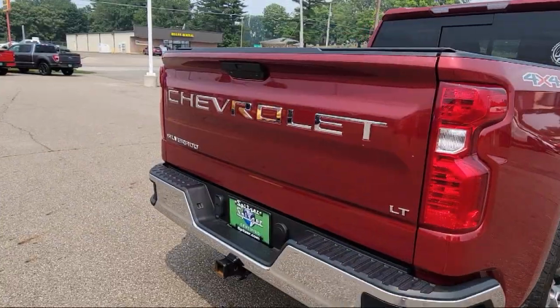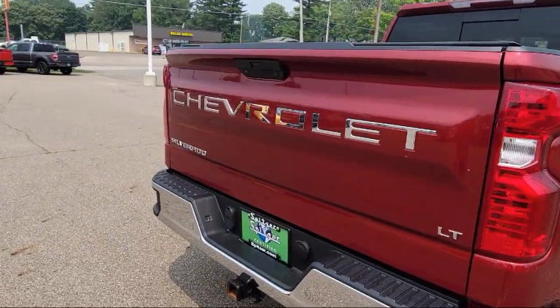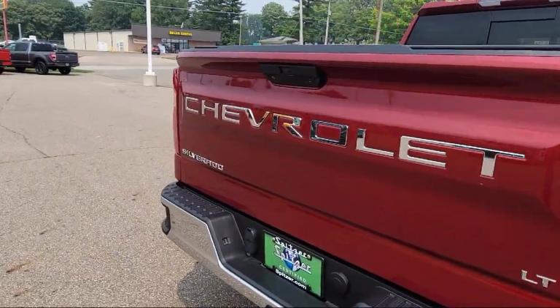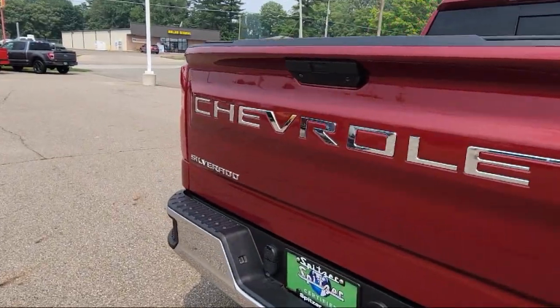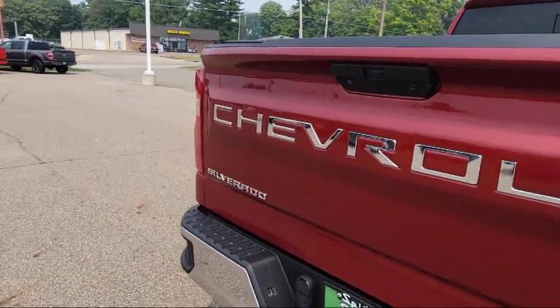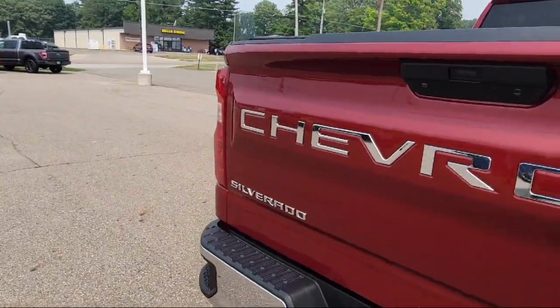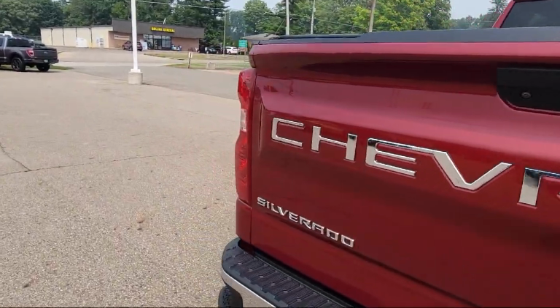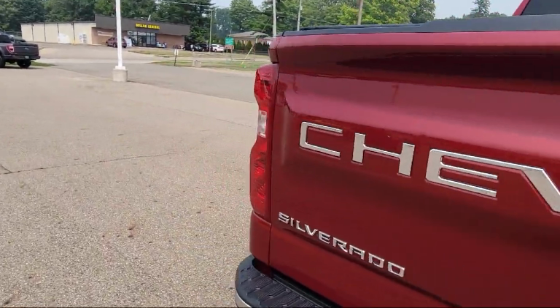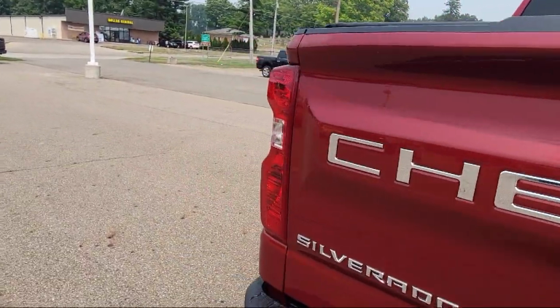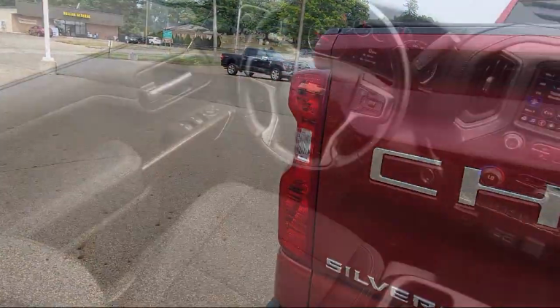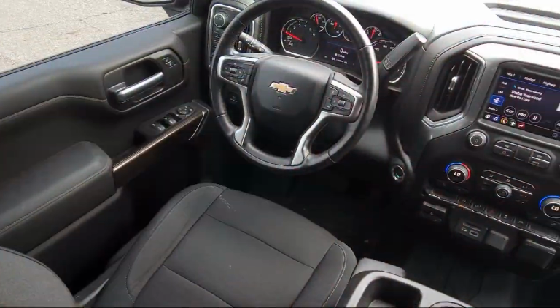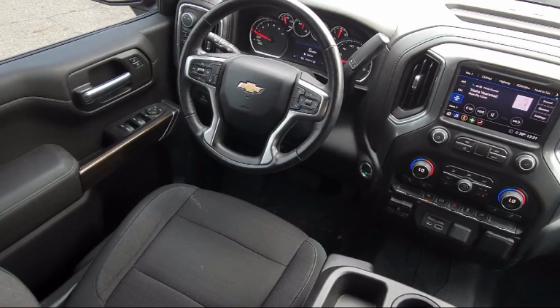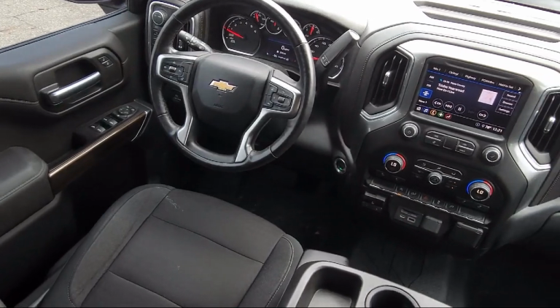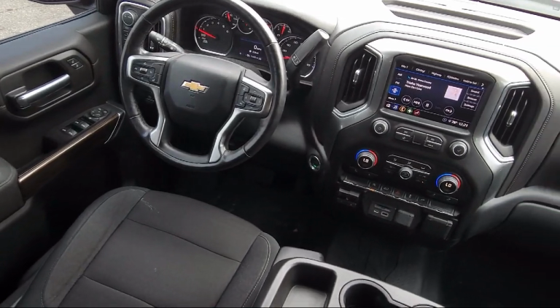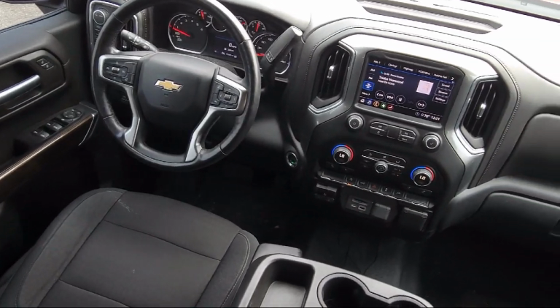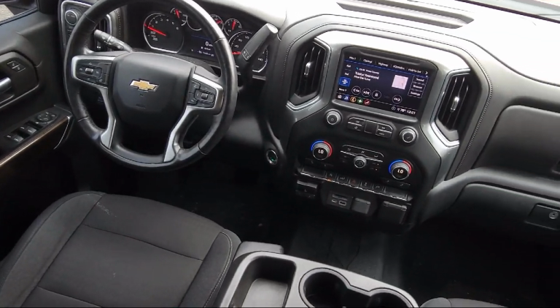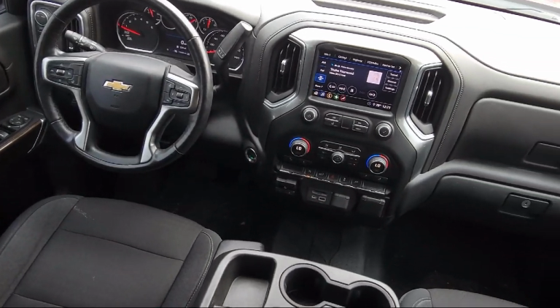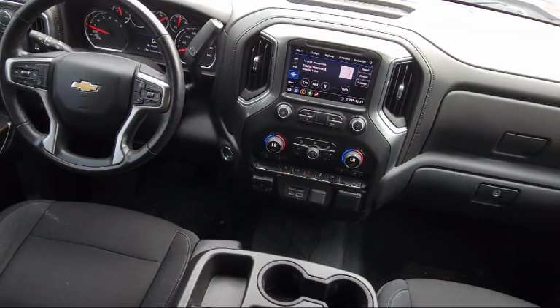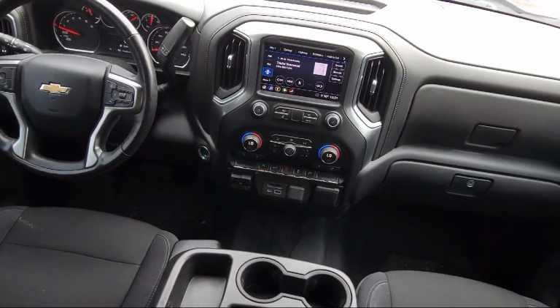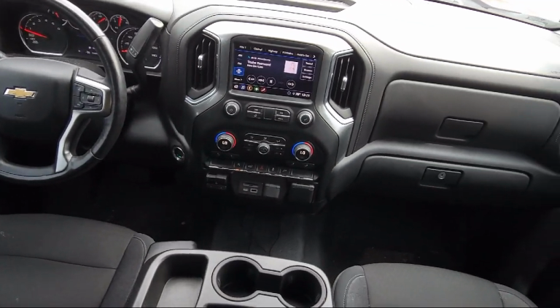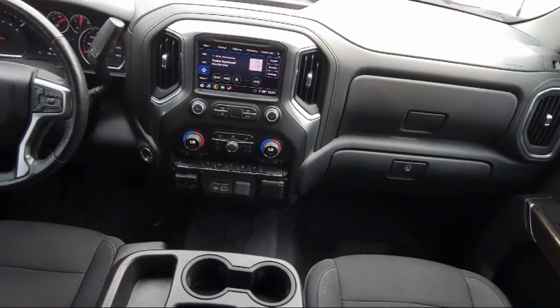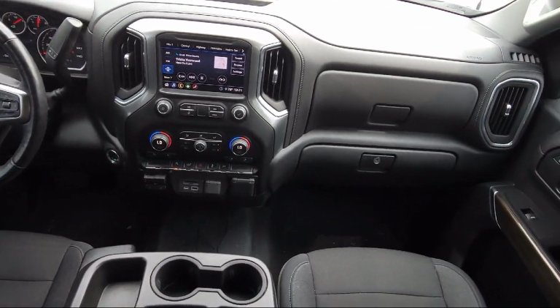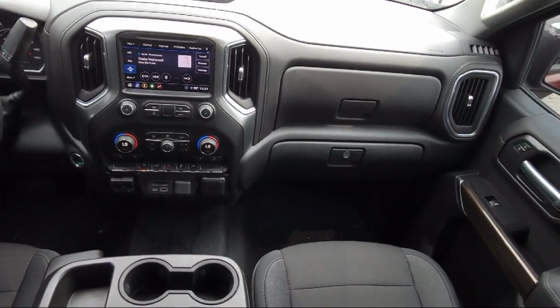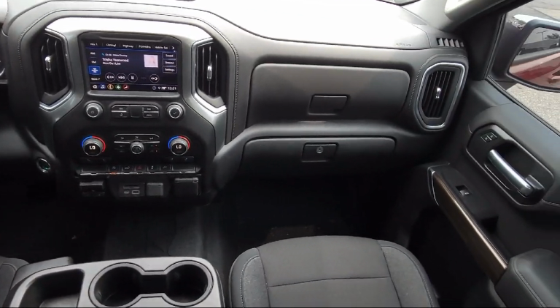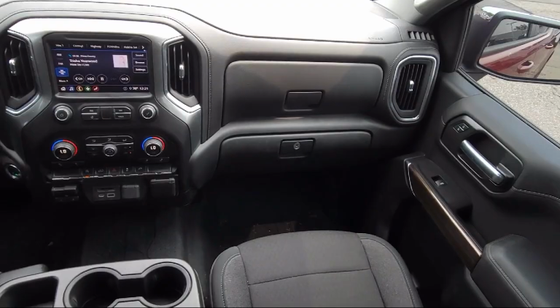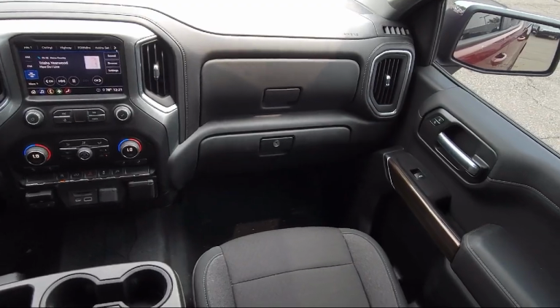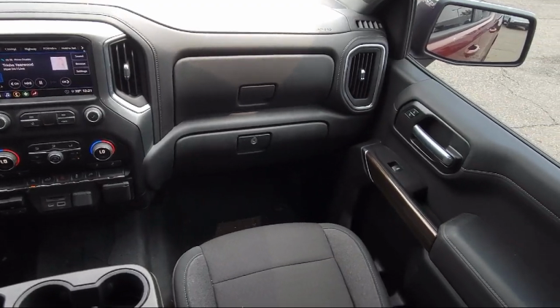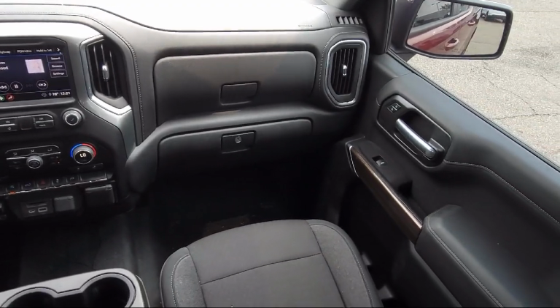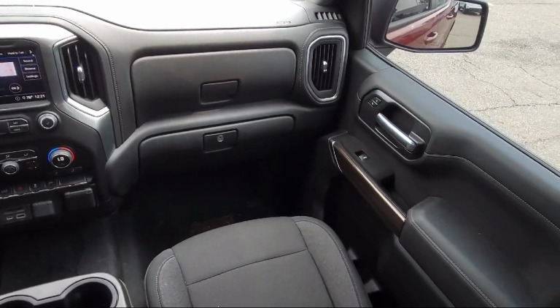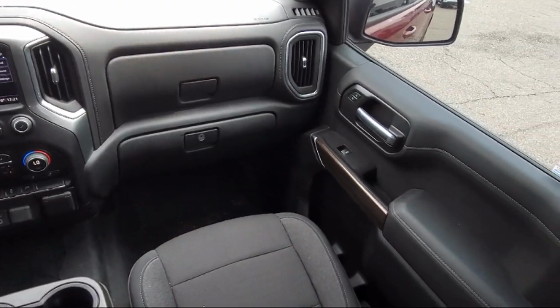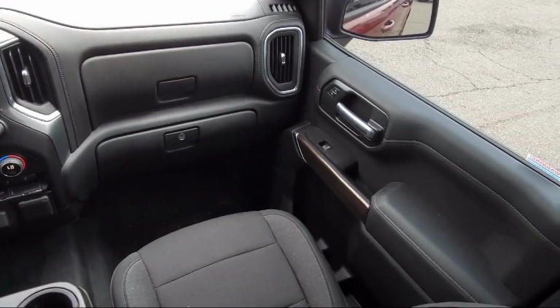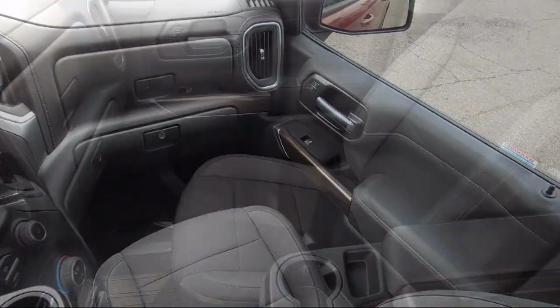Apple CarPlay and Android Auto, Lockable Tailgate, Chevrolet Infotainment 3 System, Power Front Windows with Passenger Express Down, and has less than 15,000 miles on the odometer.